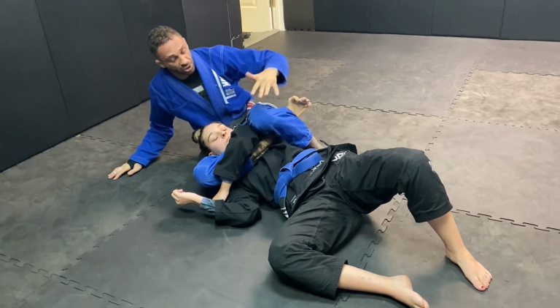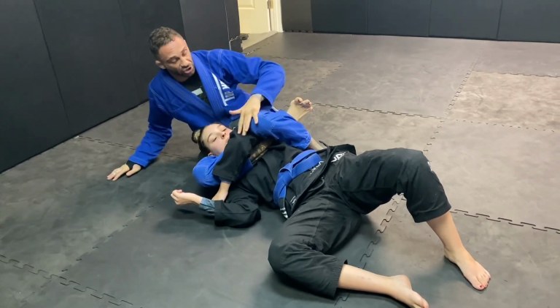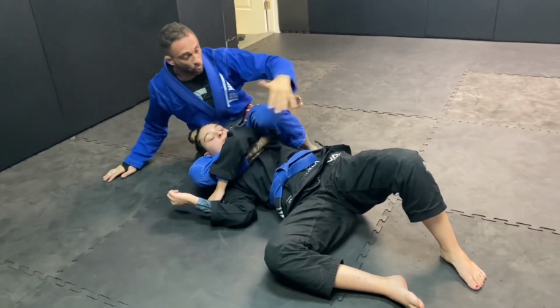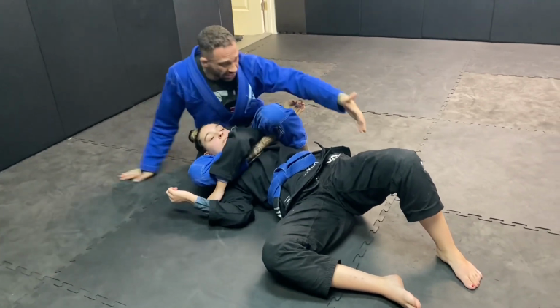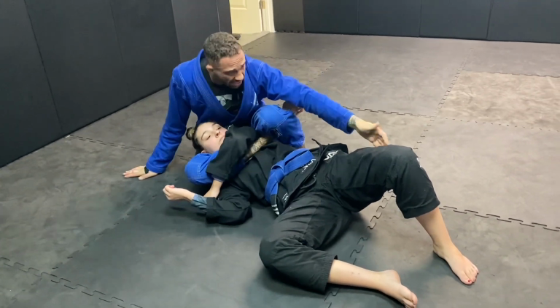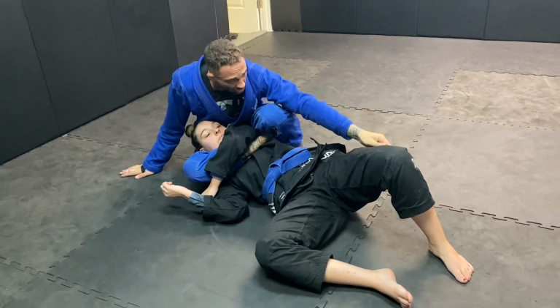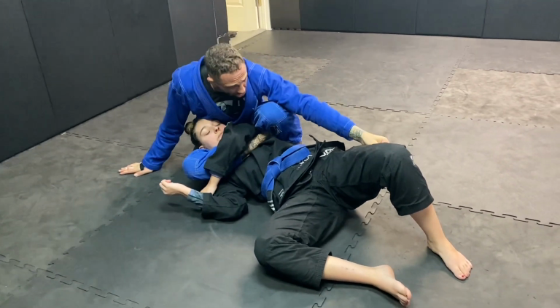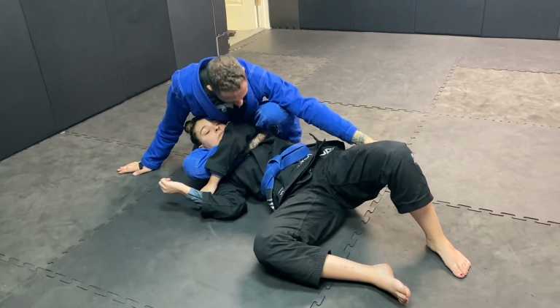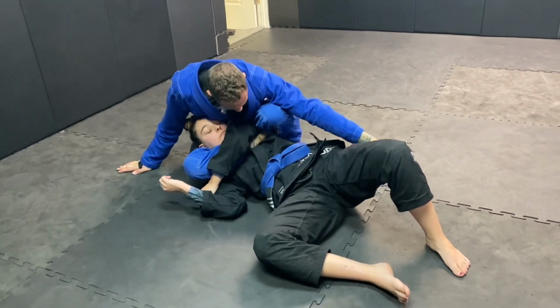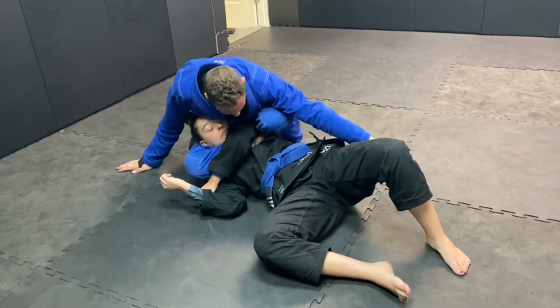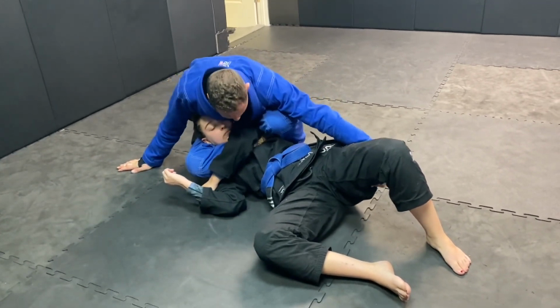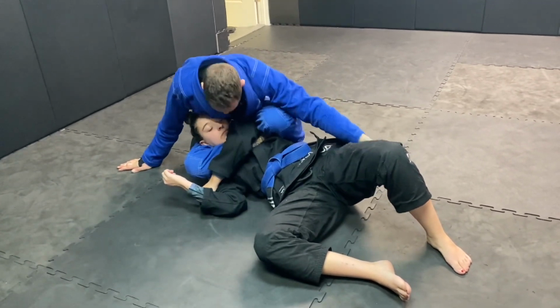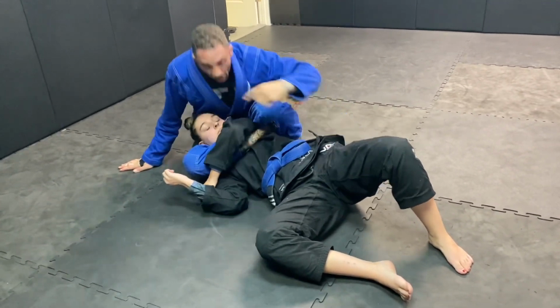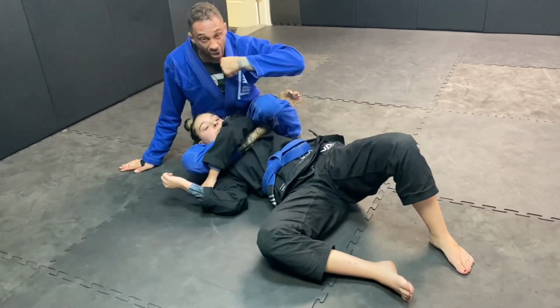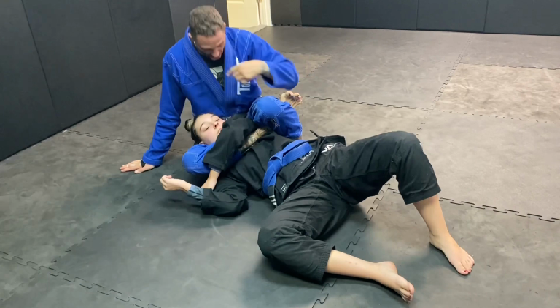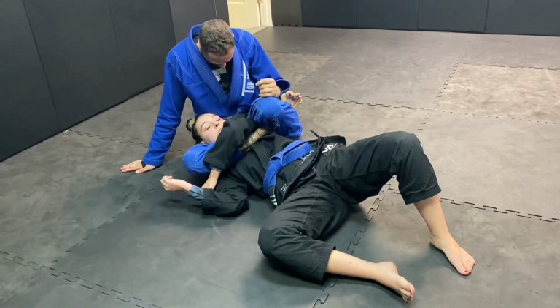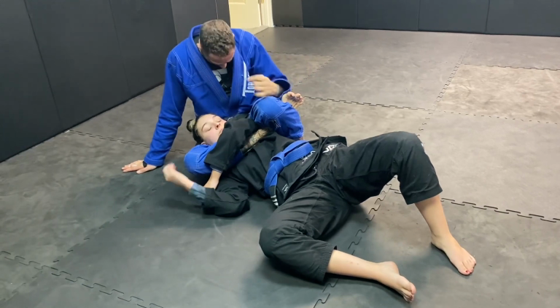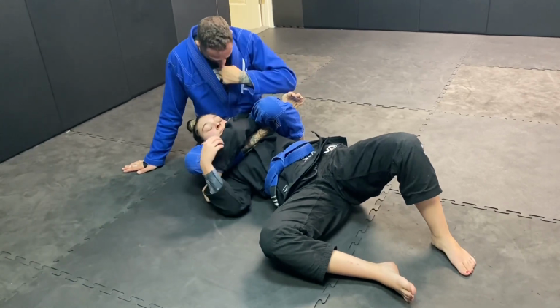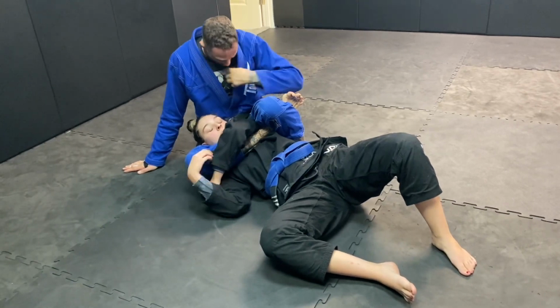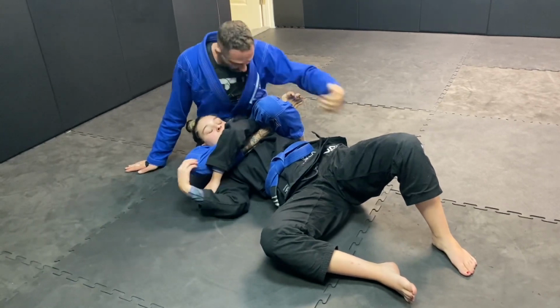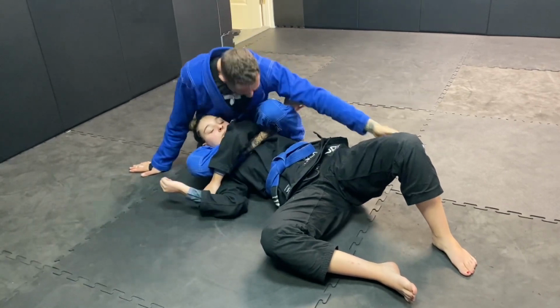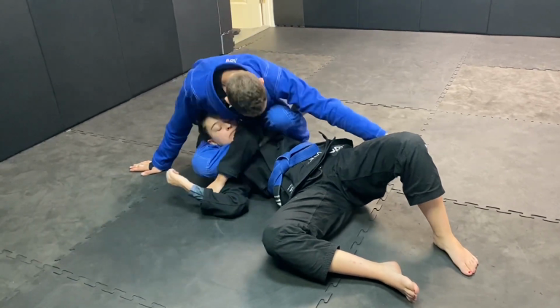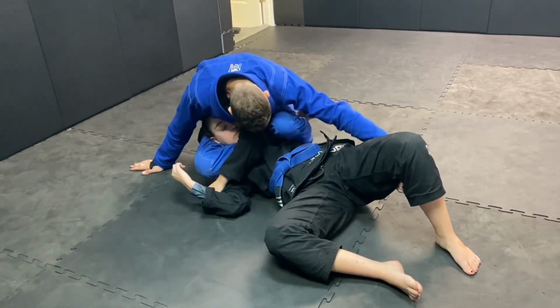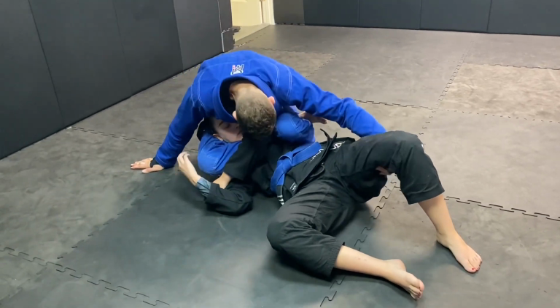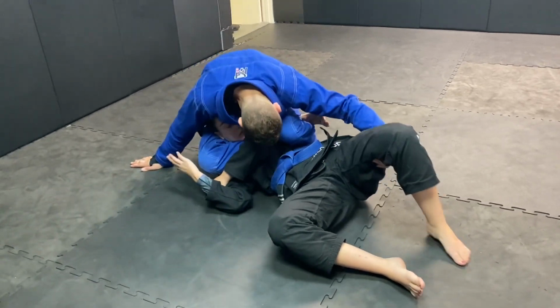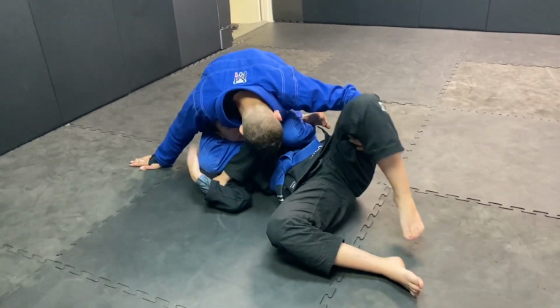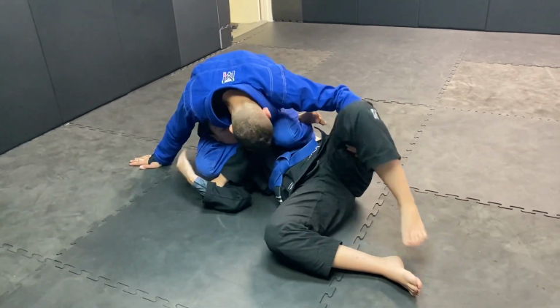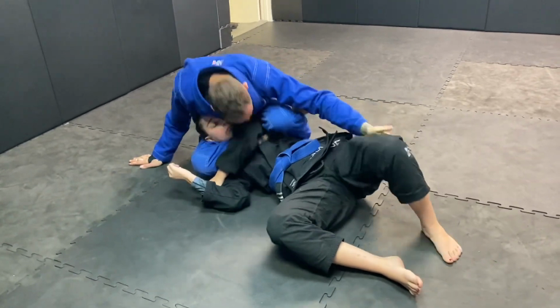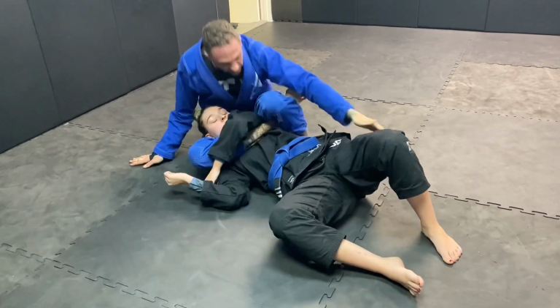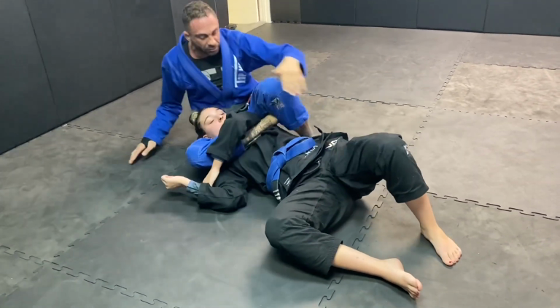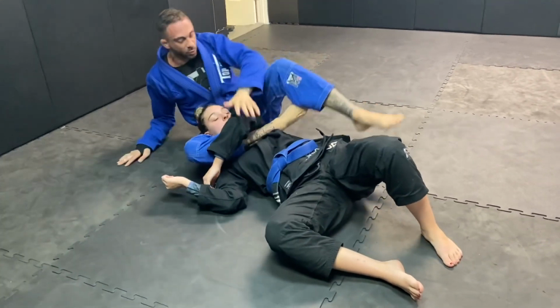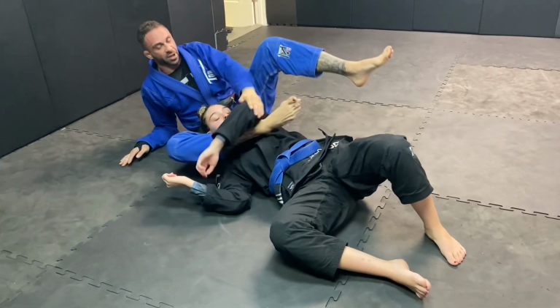I squeeze — I like grabbing underneath because I want her chin to start moving, and I come up and put the squeeze on.